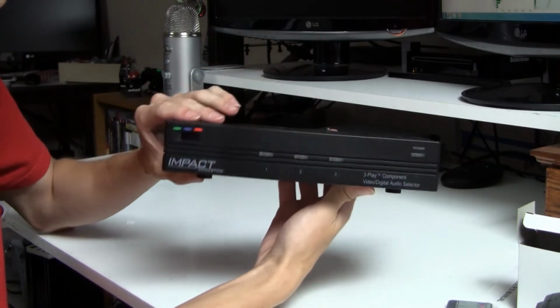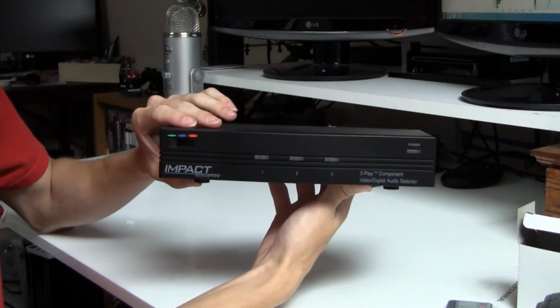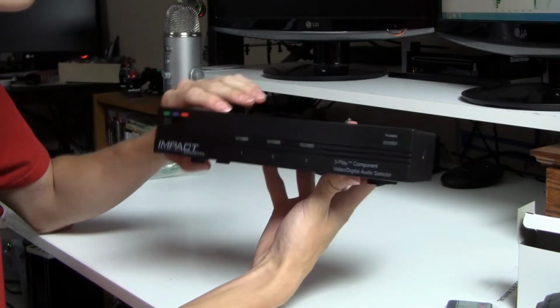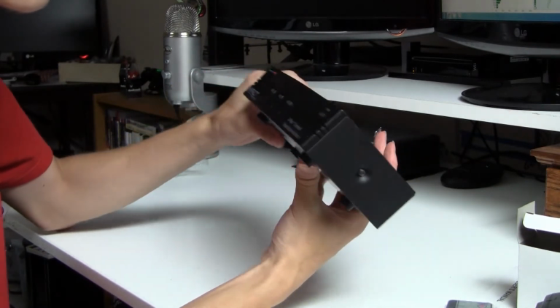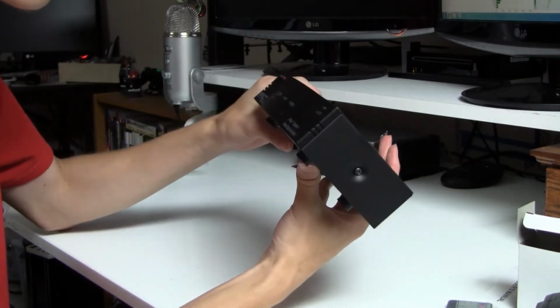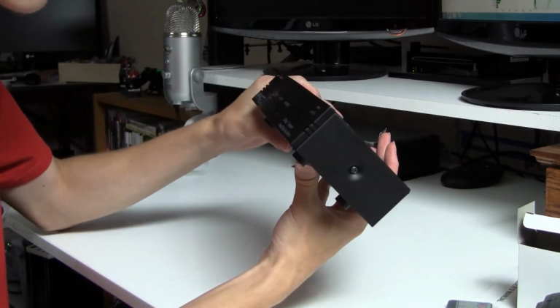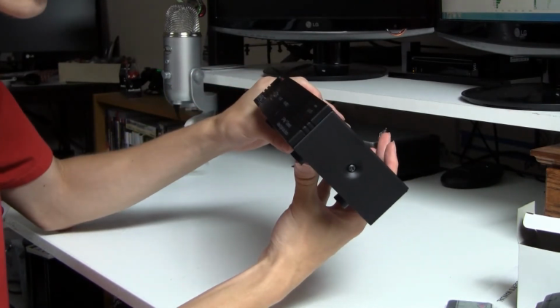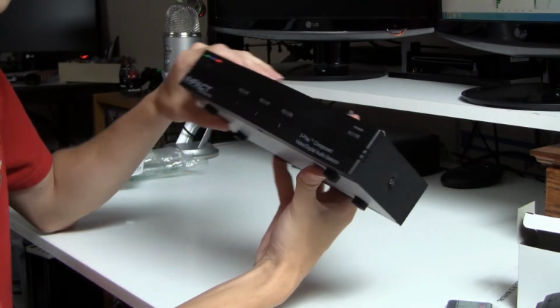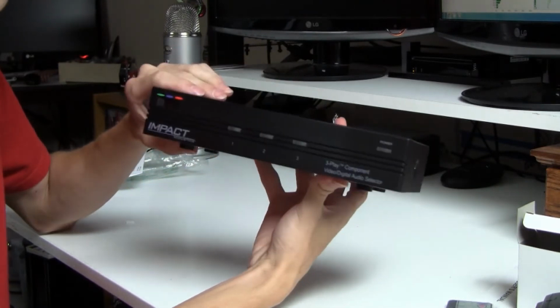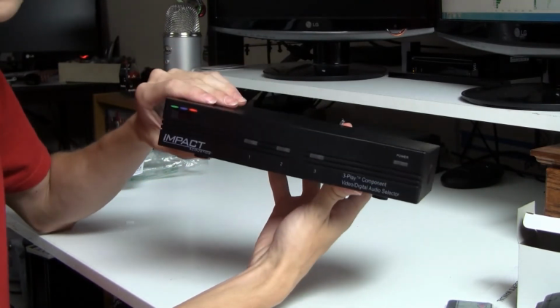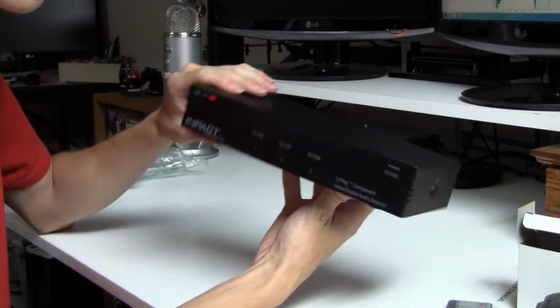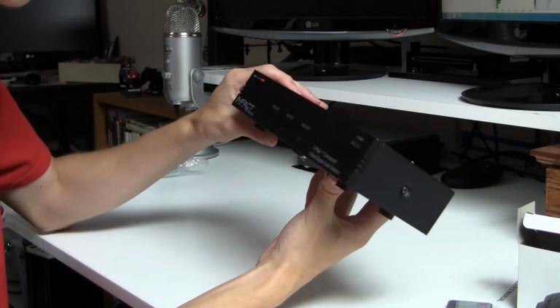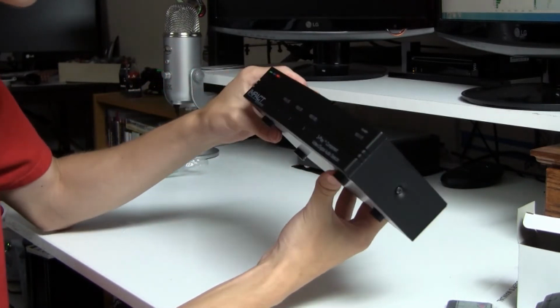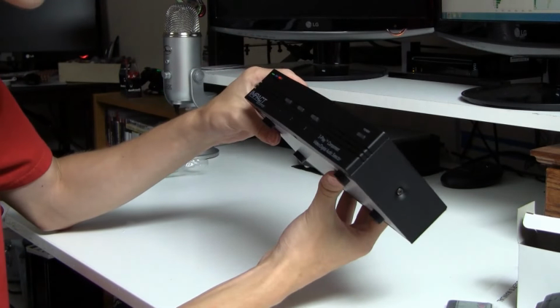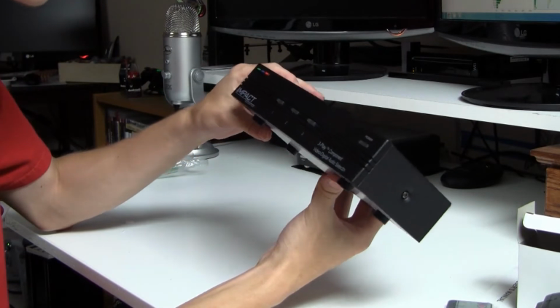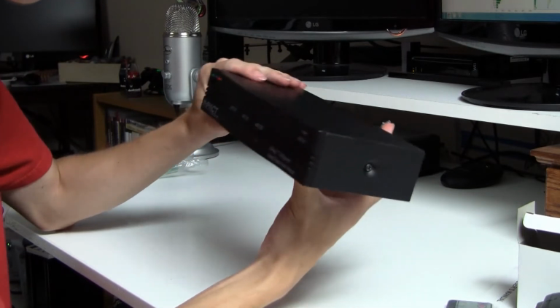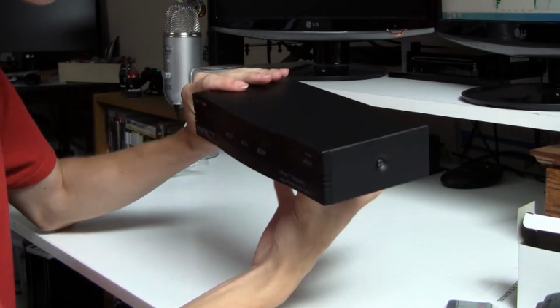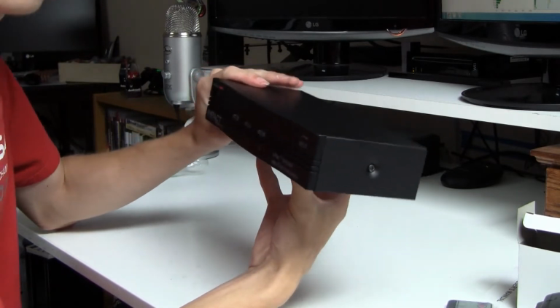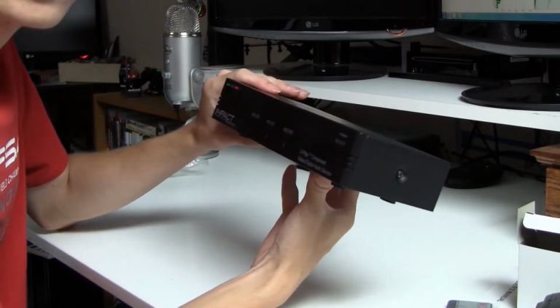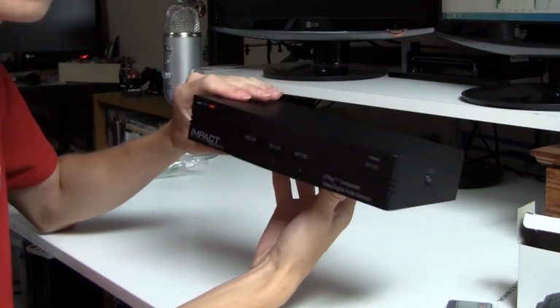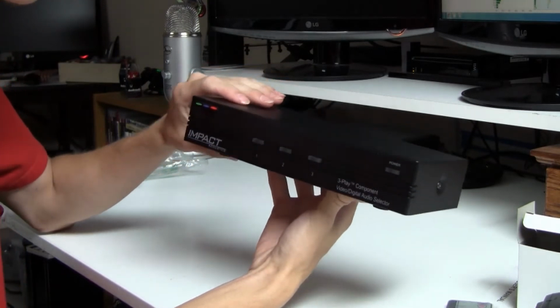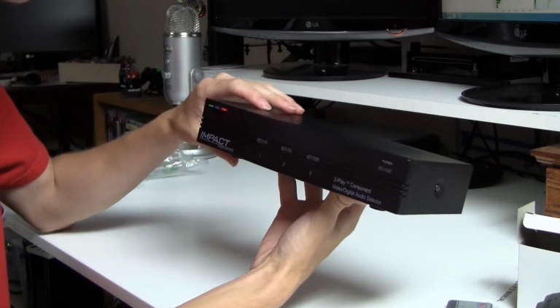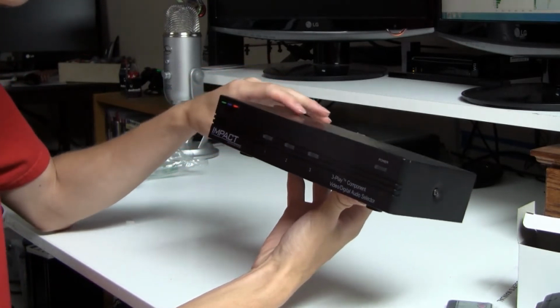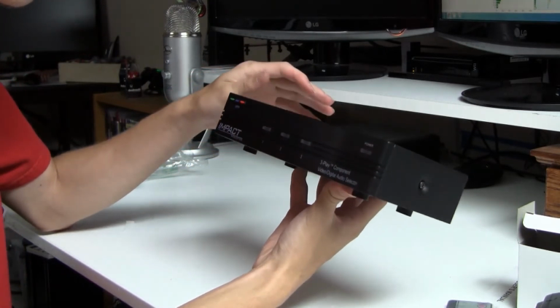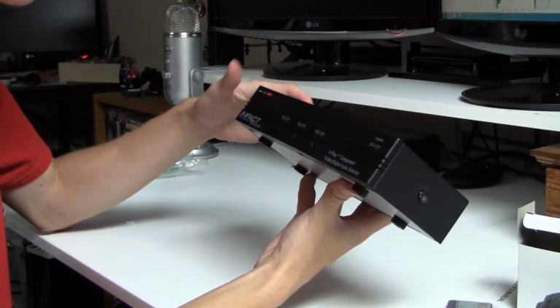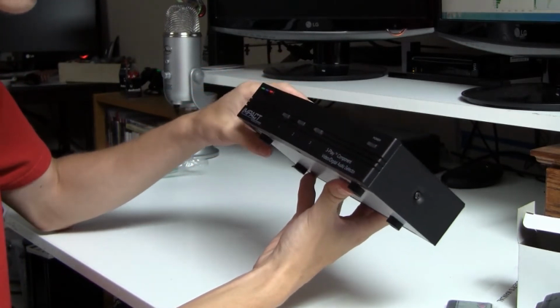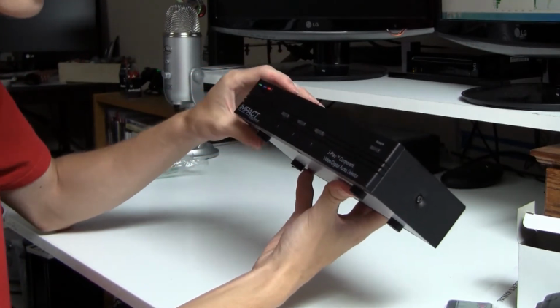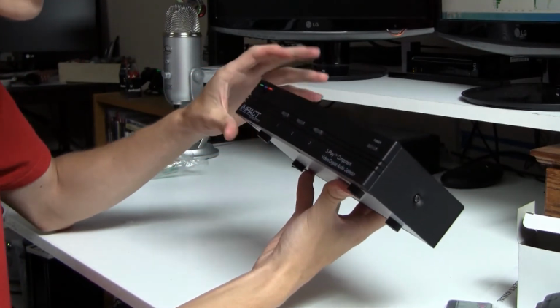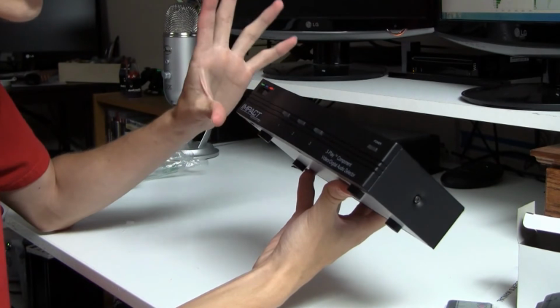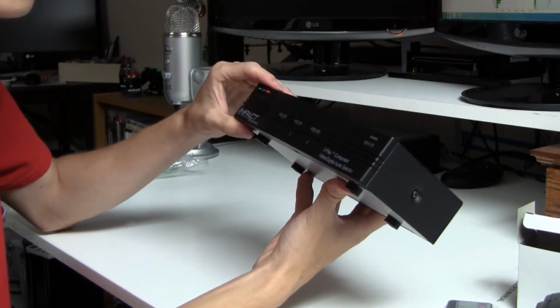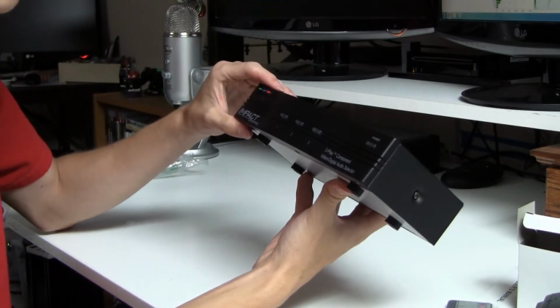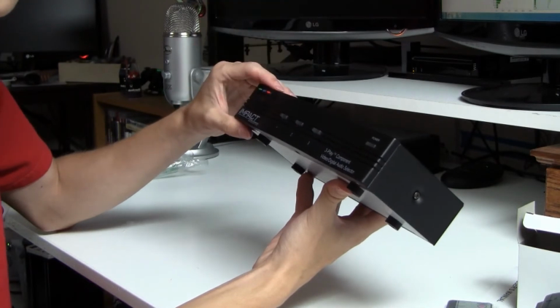I hope you guys enjoyed the unboxing video. I'm not really good at this, but I'll have another unboxing because I ordered a few more products off the internet. I'm going to switch over and show you guys what this thing looks like in action.